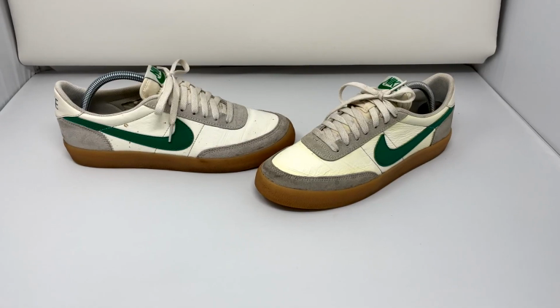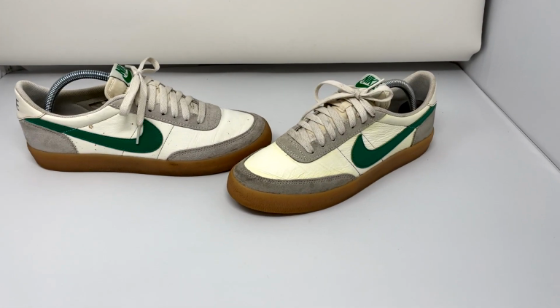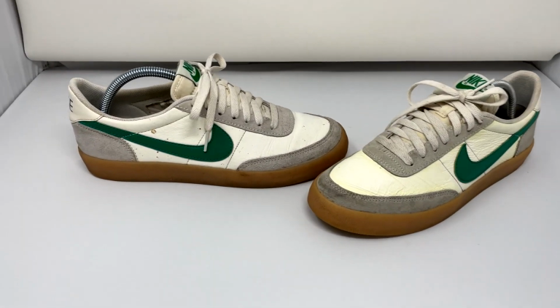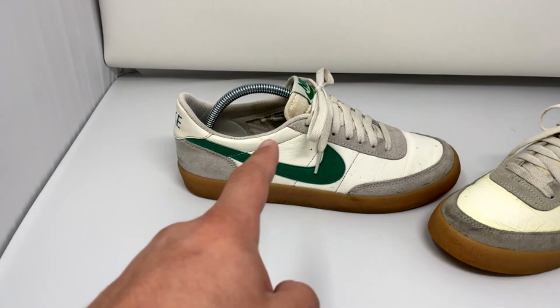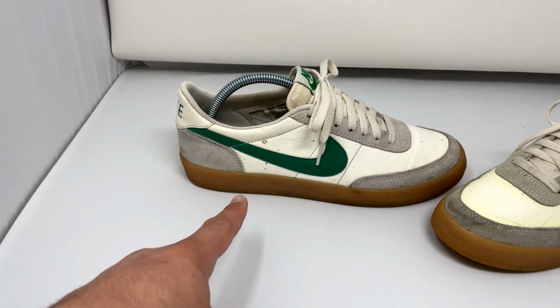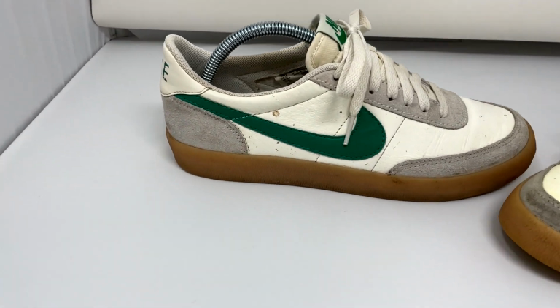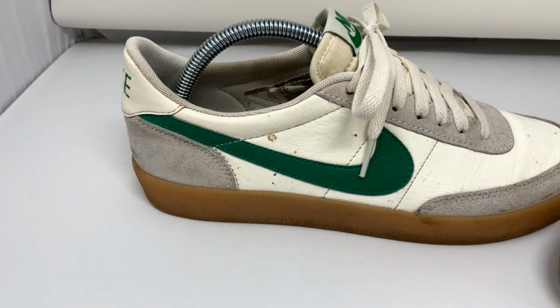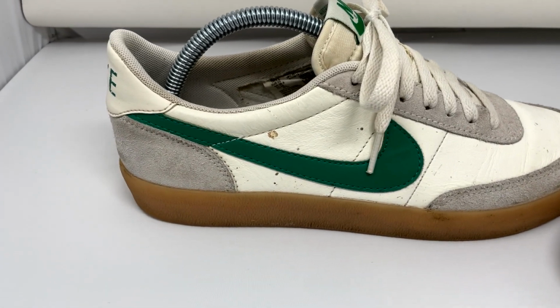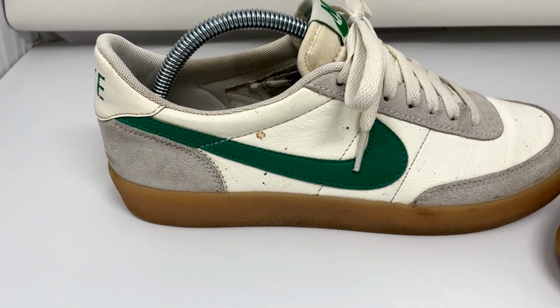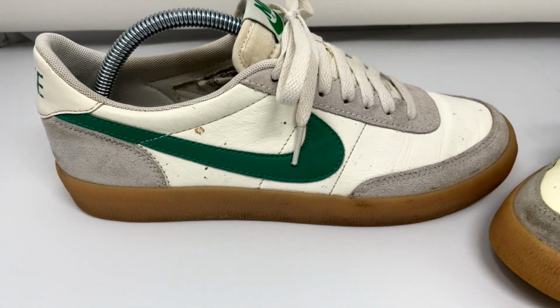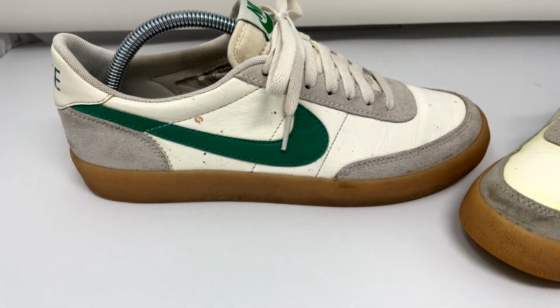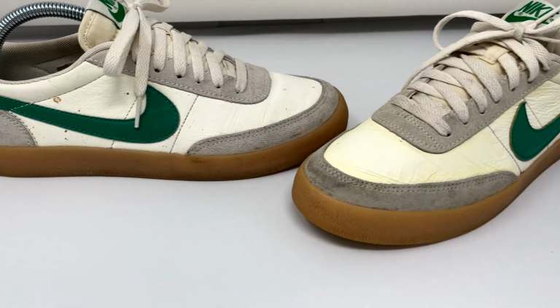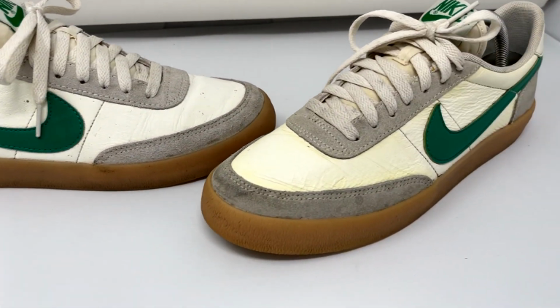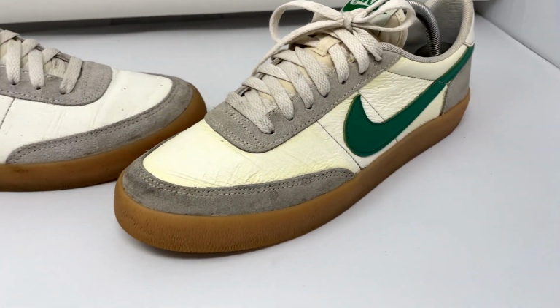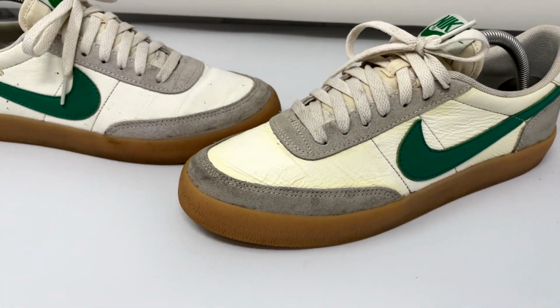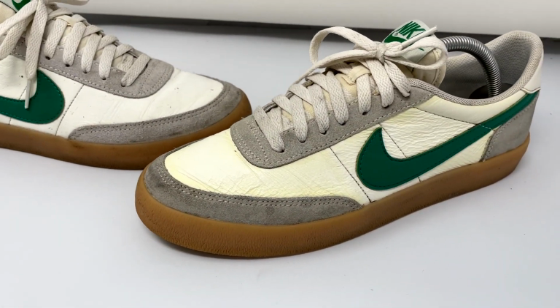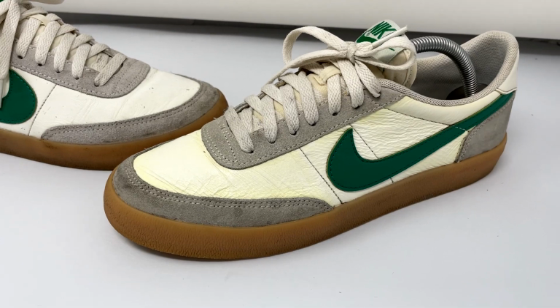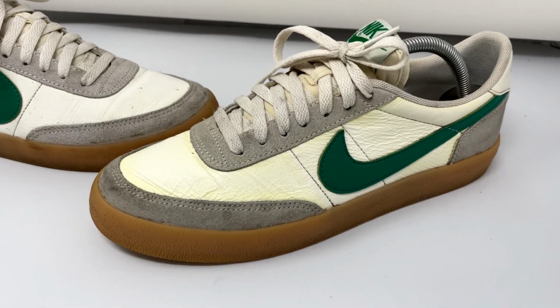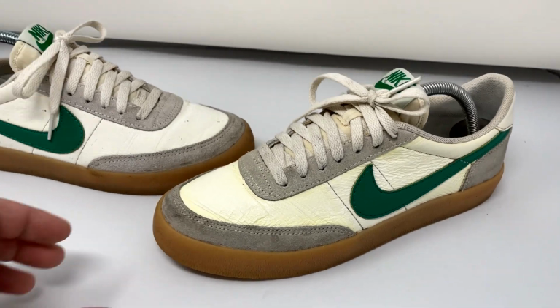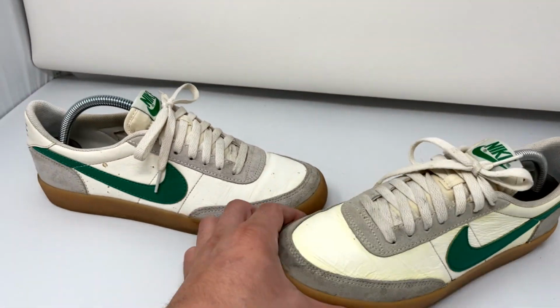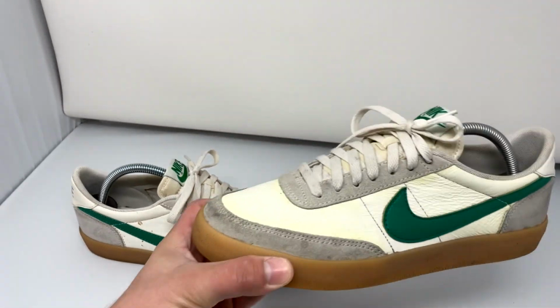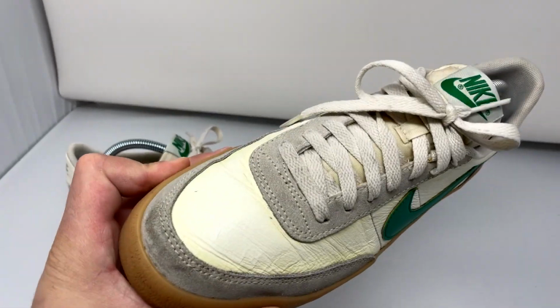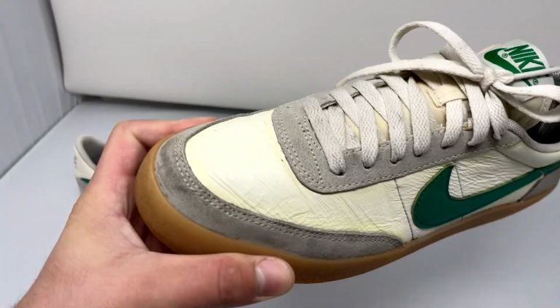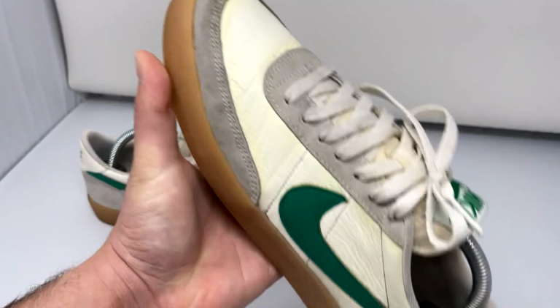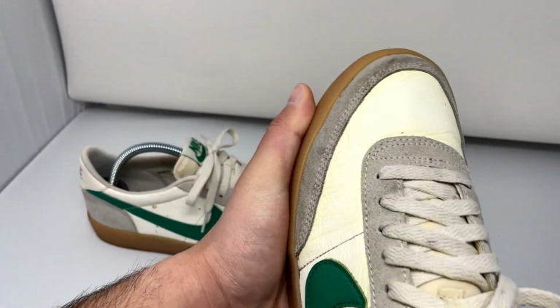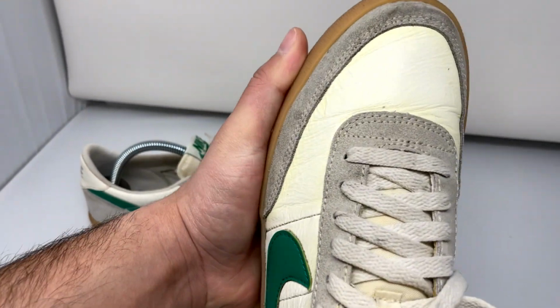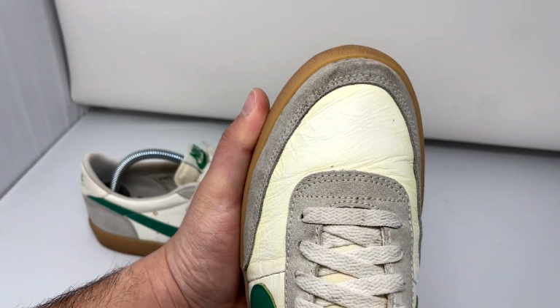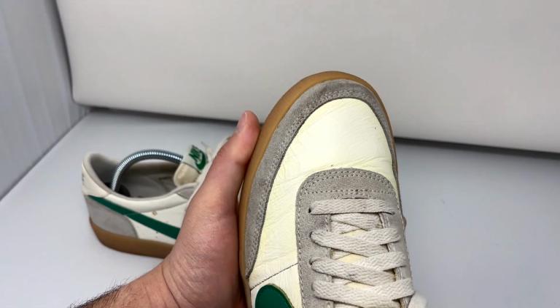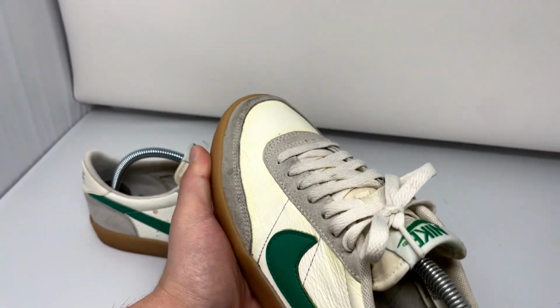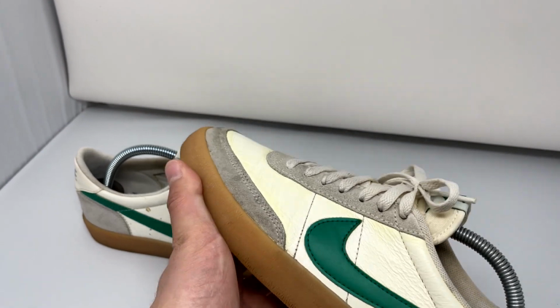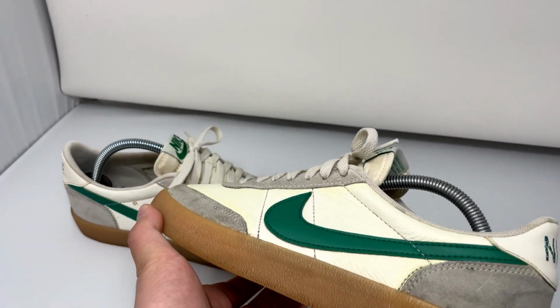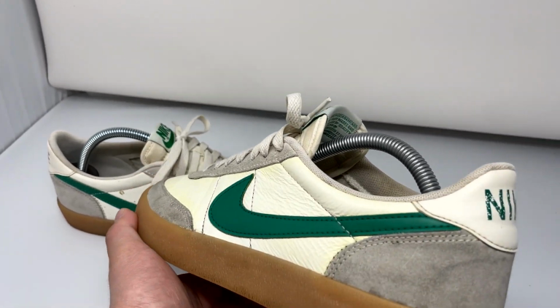And finally we get to the J.Crew Kill Shots. Unfortunately this is not a good result. As you can see, the shoe on the right — the one that was cleaned — developed a yellowish-green color all over the uppers. I've never had this happen before with a shoe cleaner.